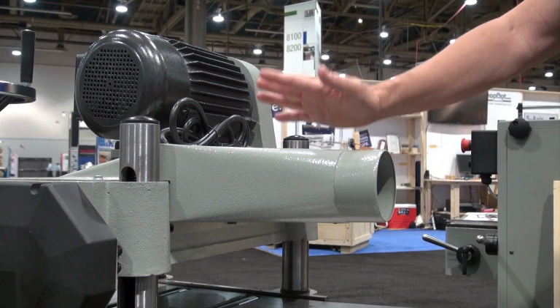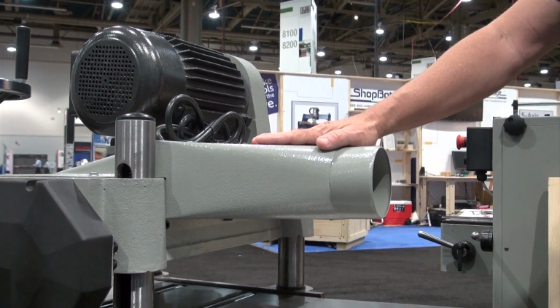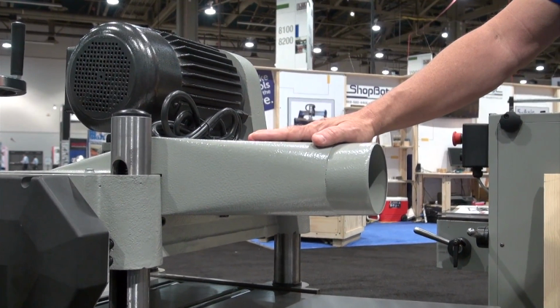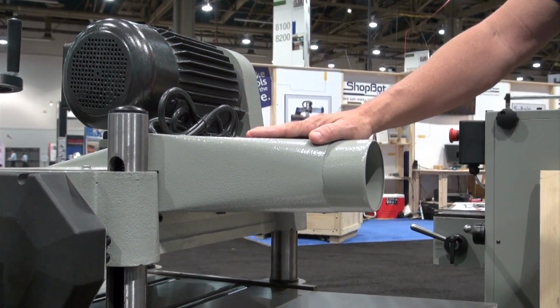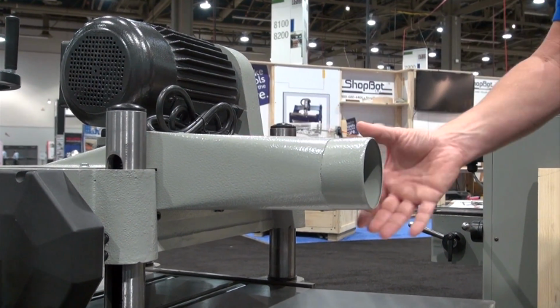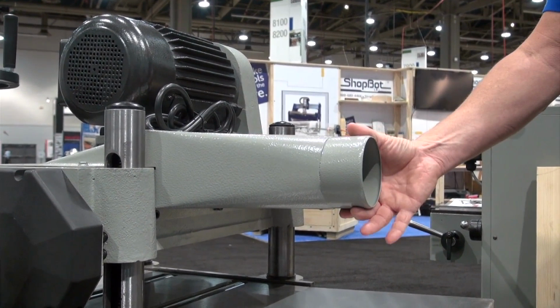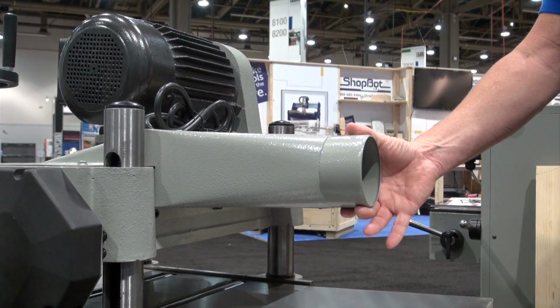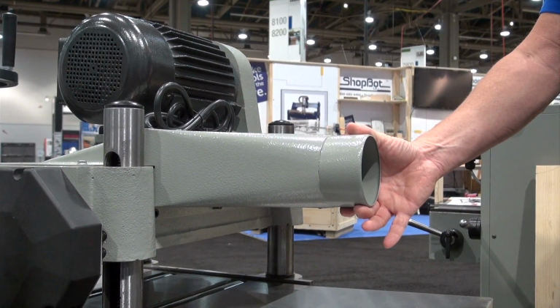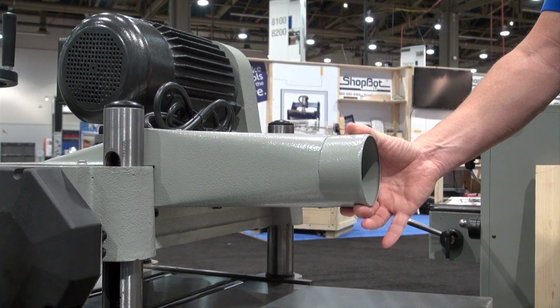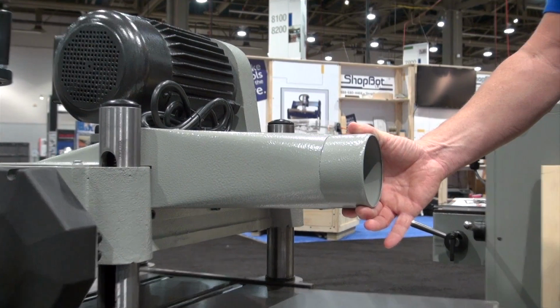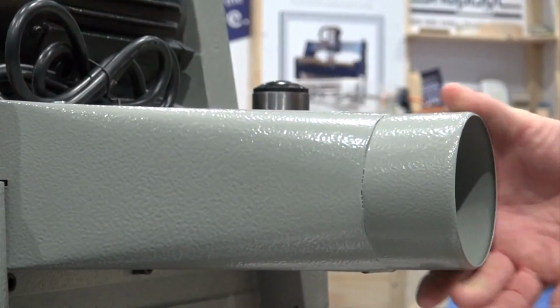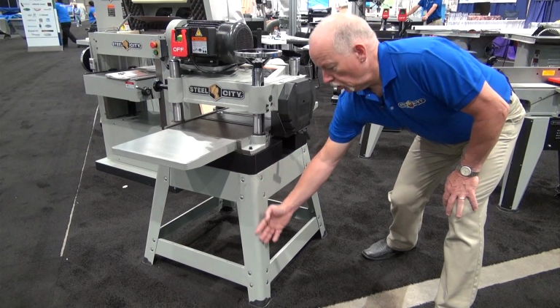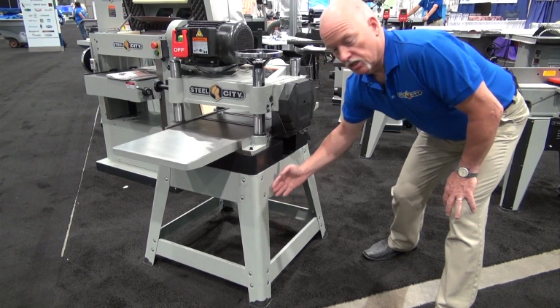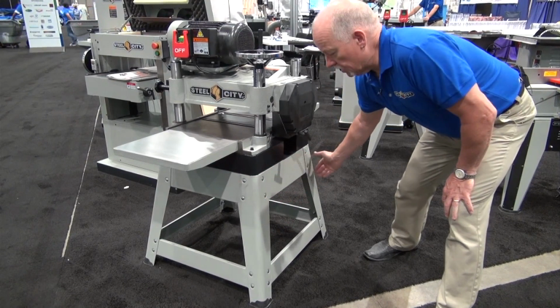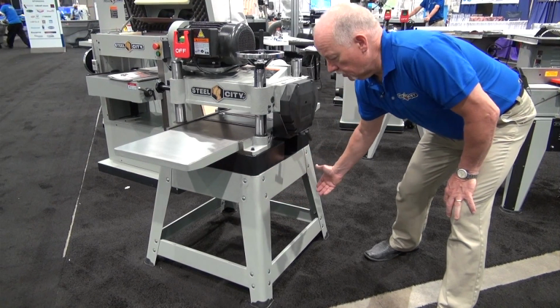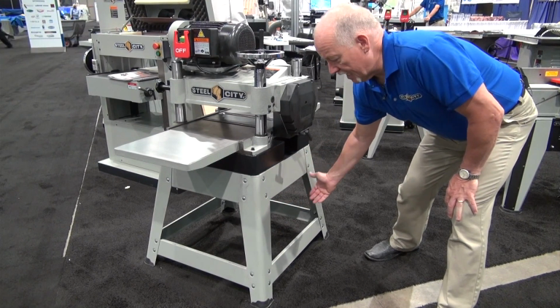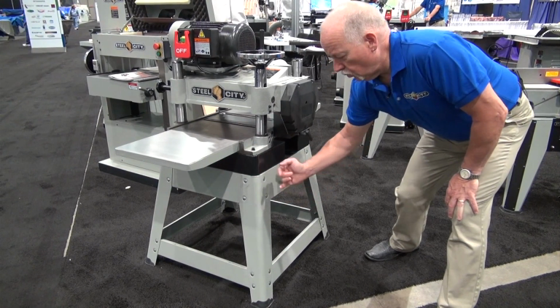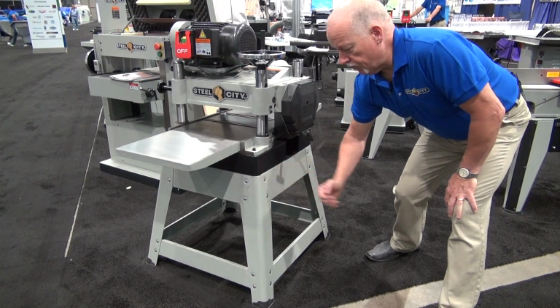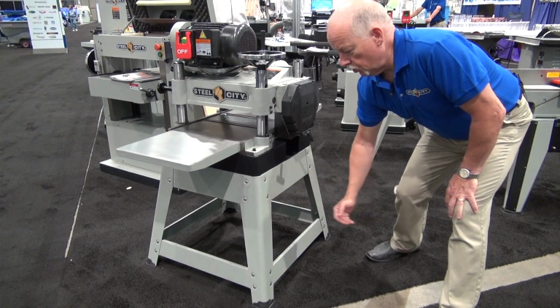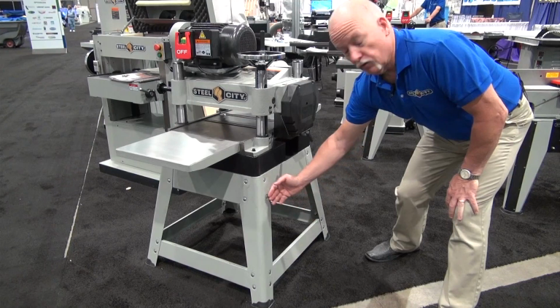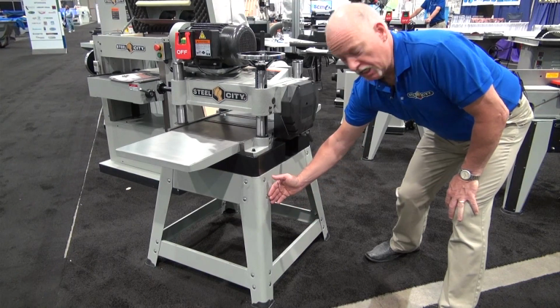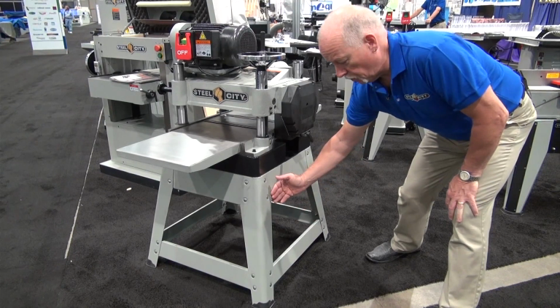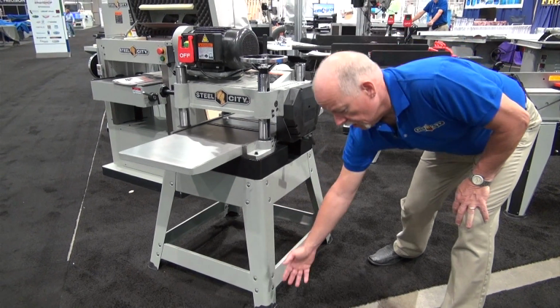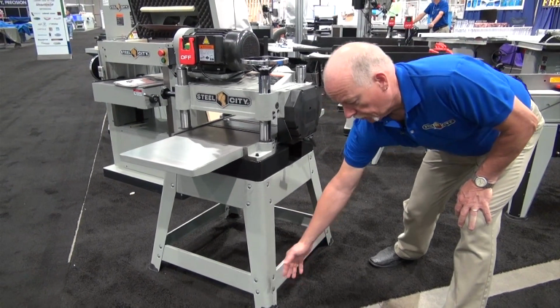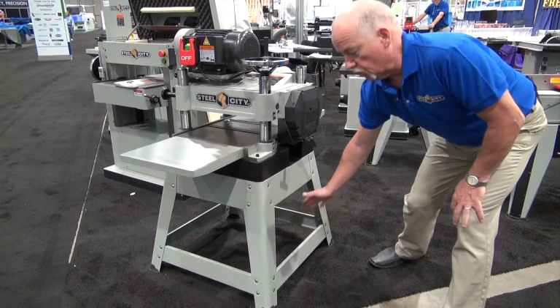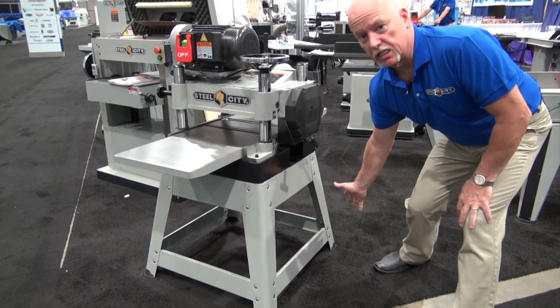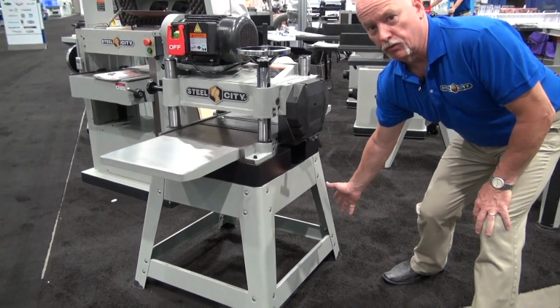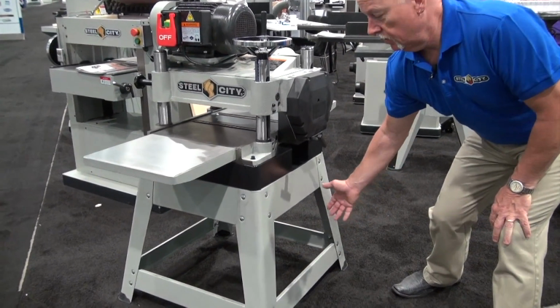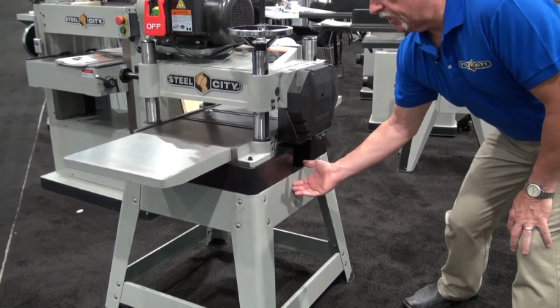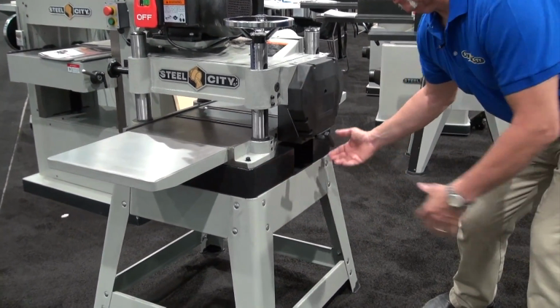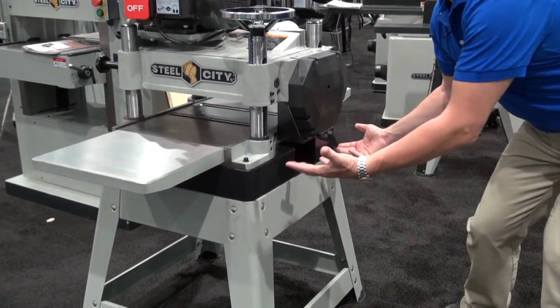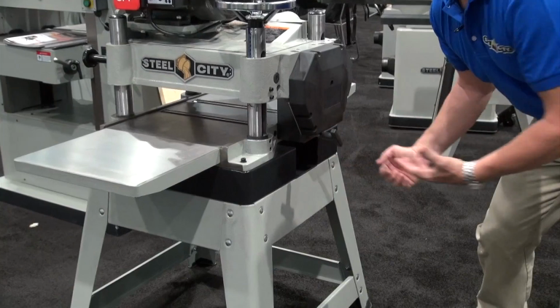A dust chute is supplied with the machine, featuring a standard 4-inch port to meet all your needs. Also included is a robust stand with self-sinking carriage bolts and rubber feet so it won't slip on your floor — very stable to hold the weight of this machine.